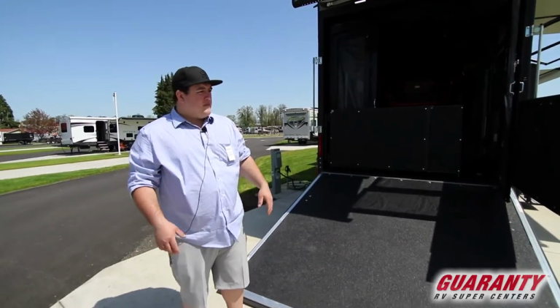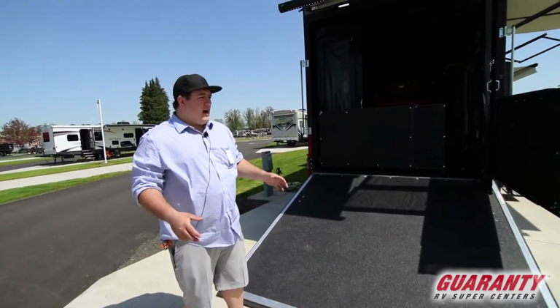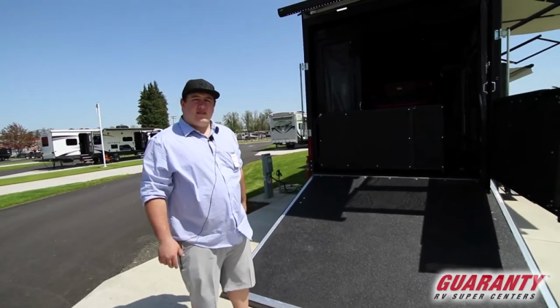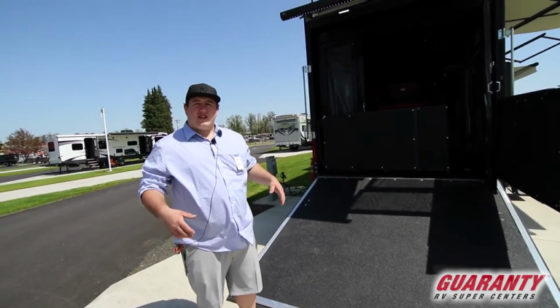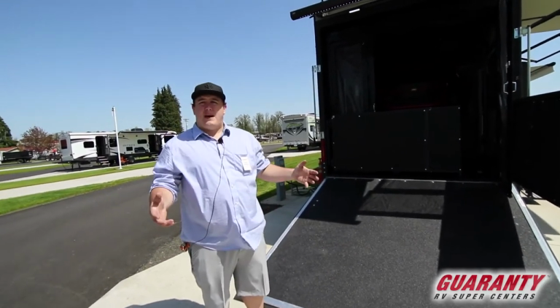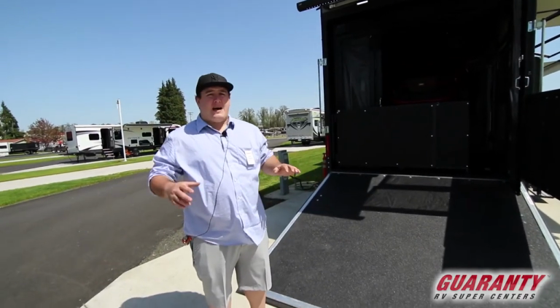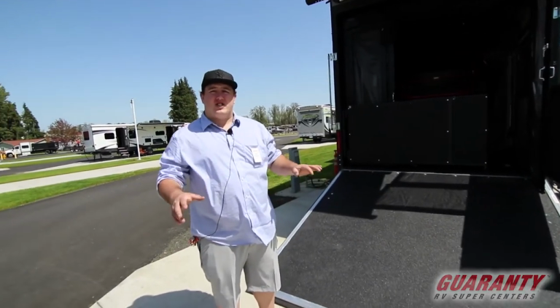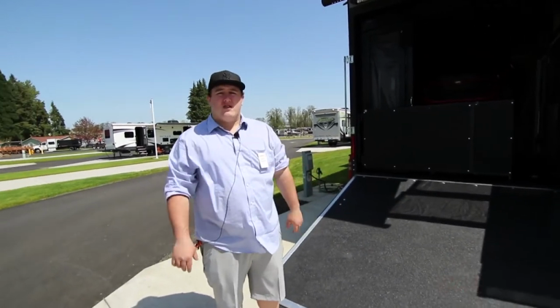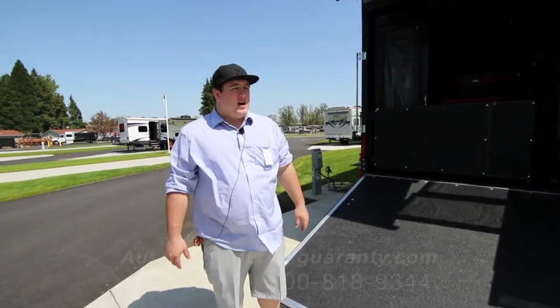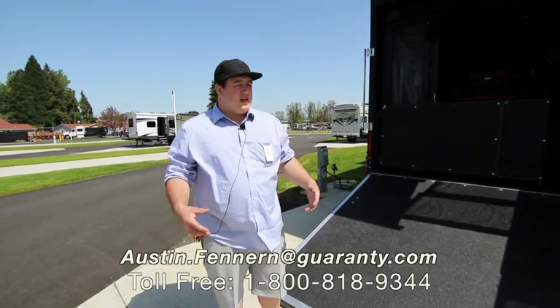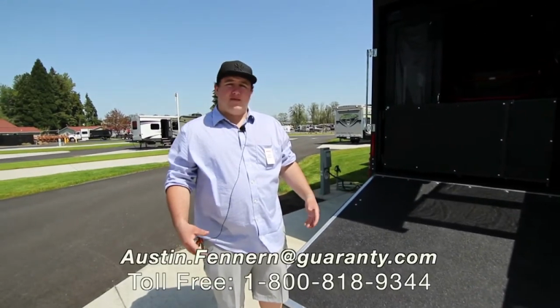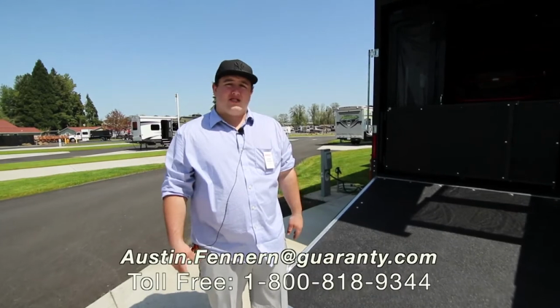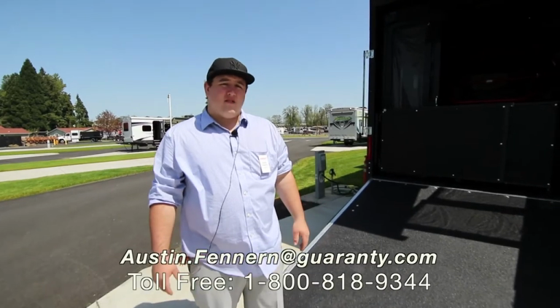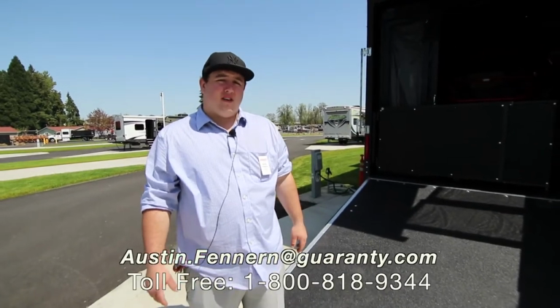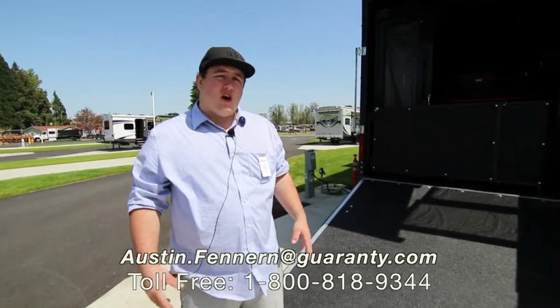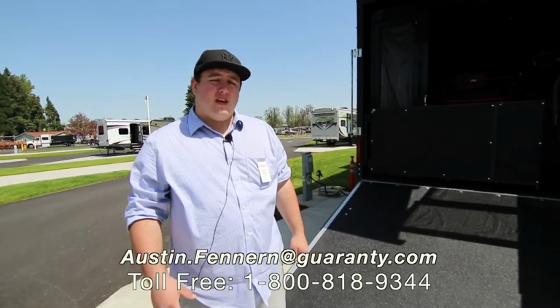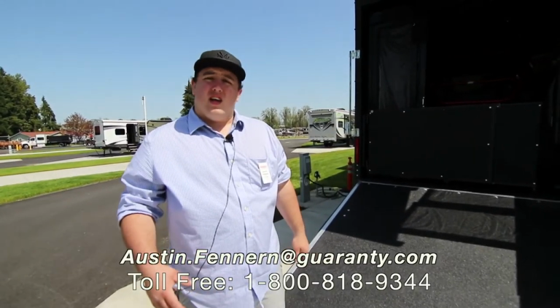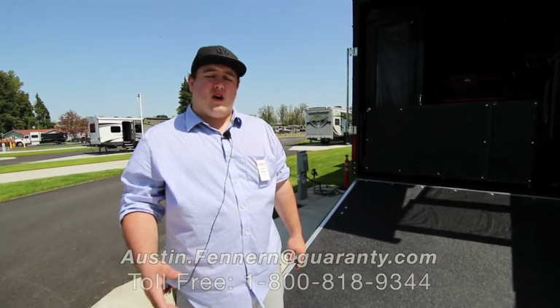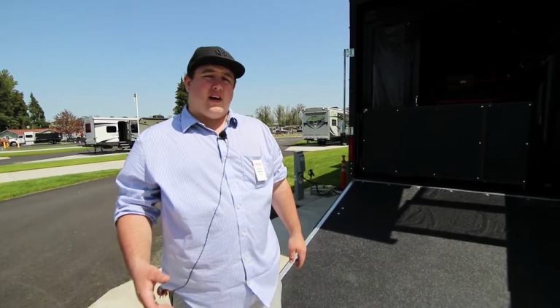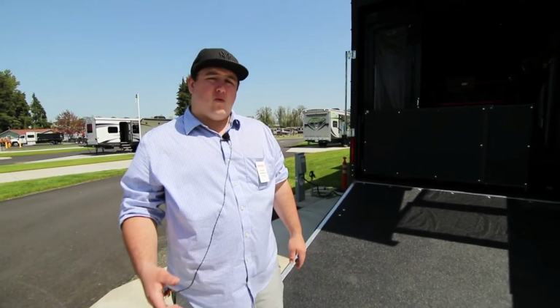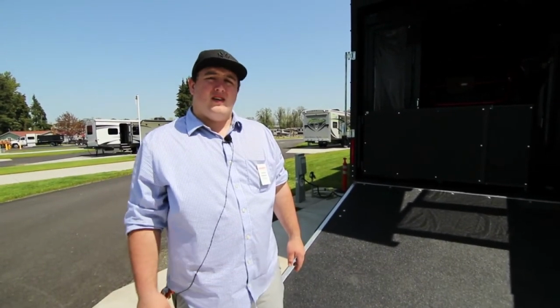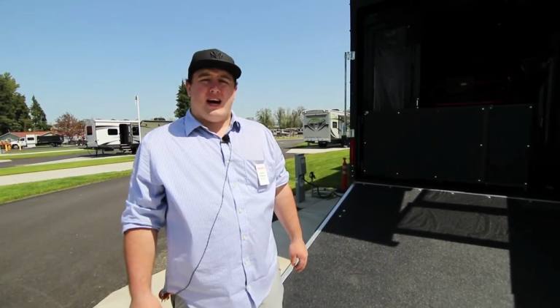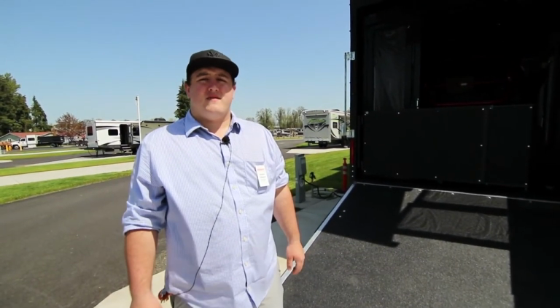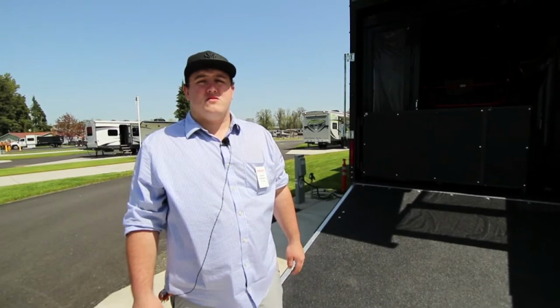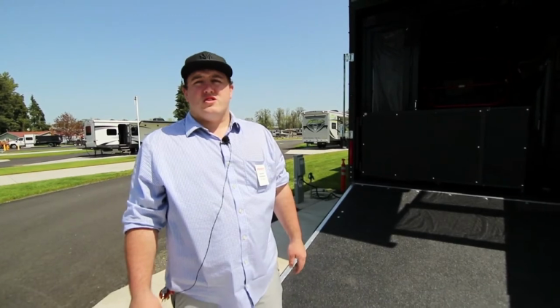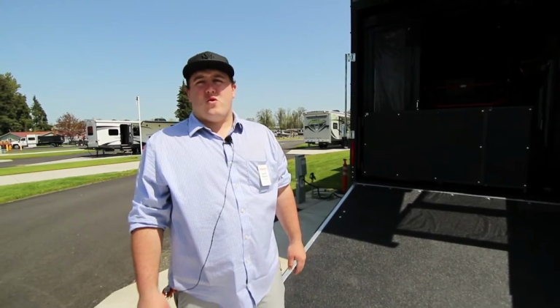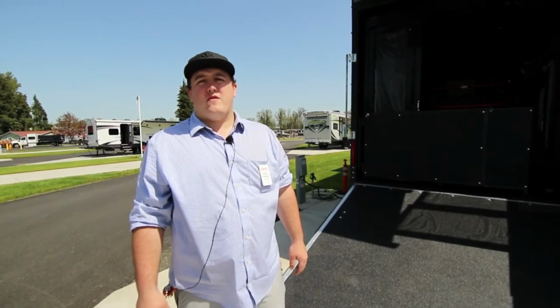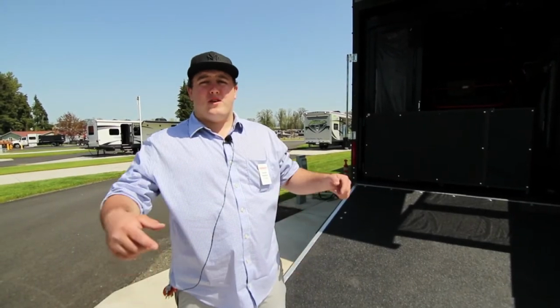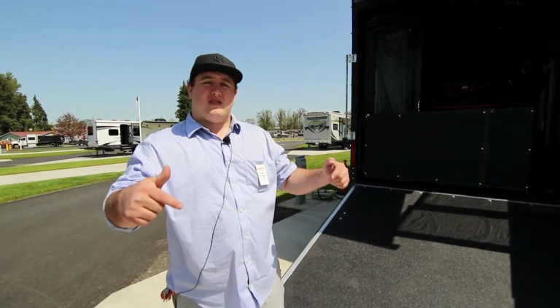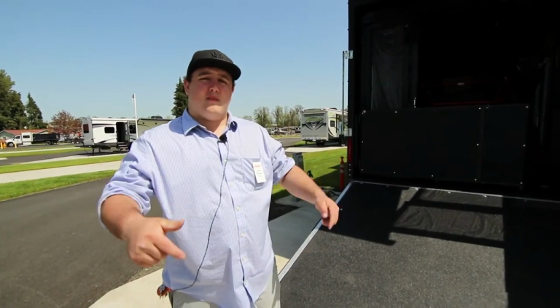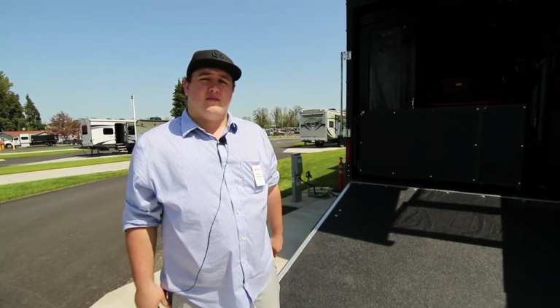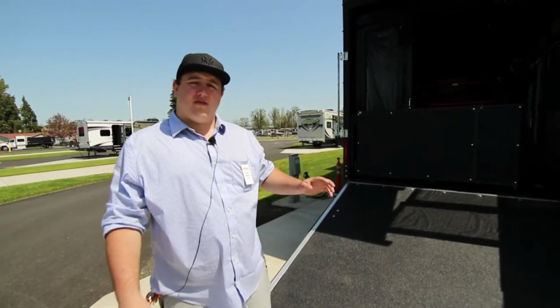If you have any questions about this package deal, my name is Austin Fenner from Guaranty RV. You can call me at 541-972-2484 or reach me at the link on the bottom. Thanks everyone.